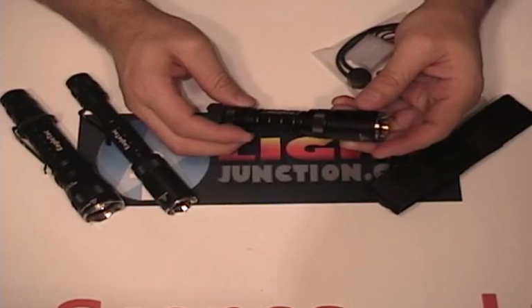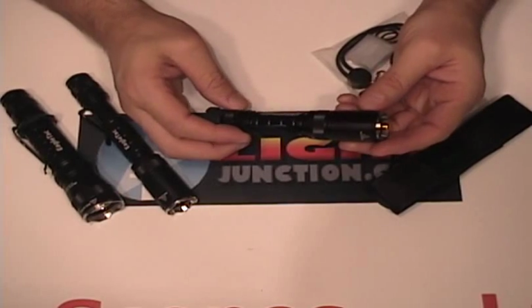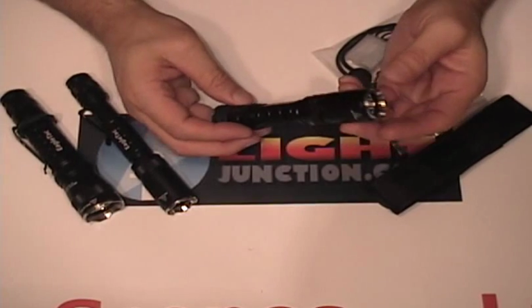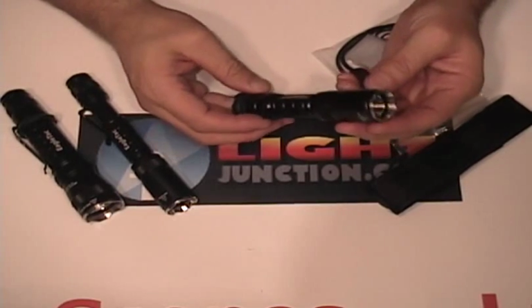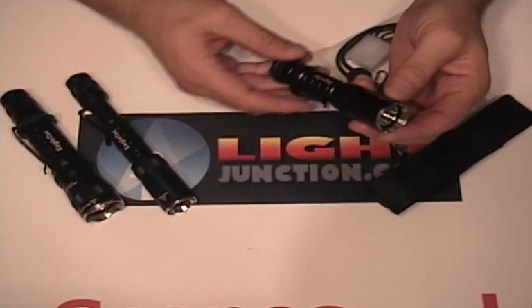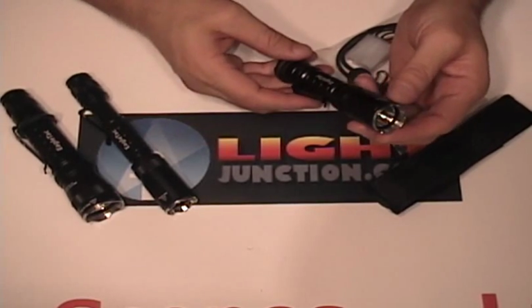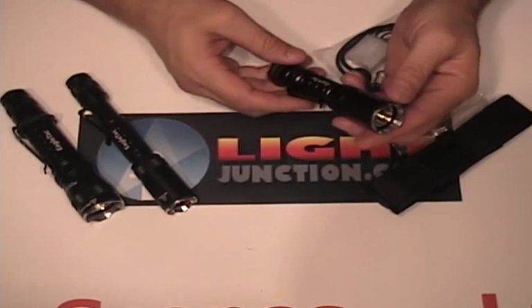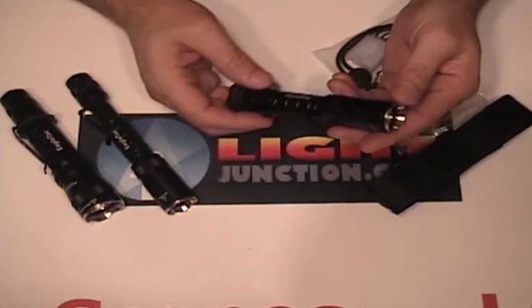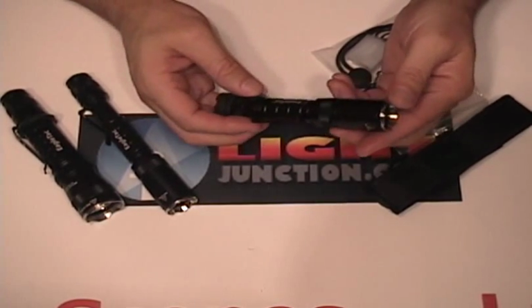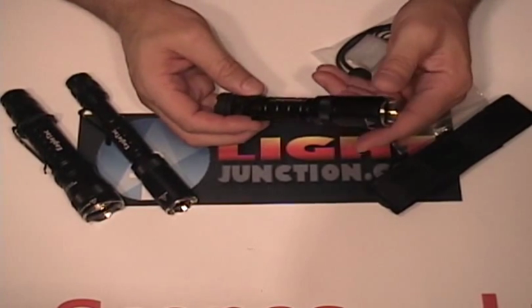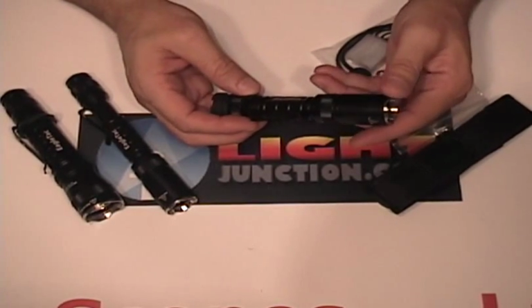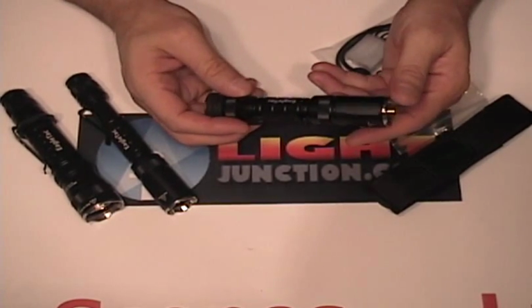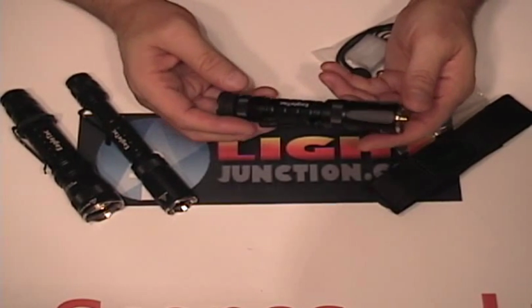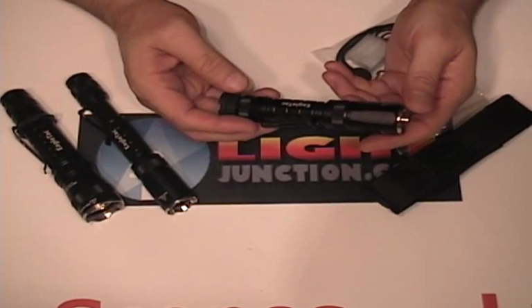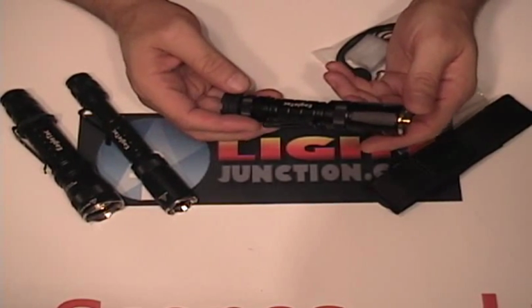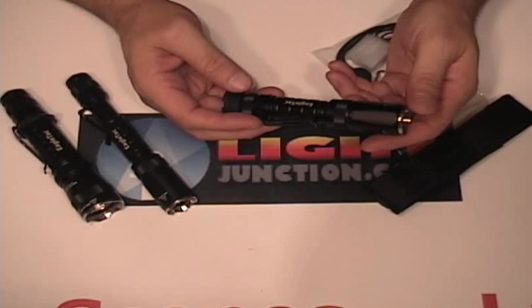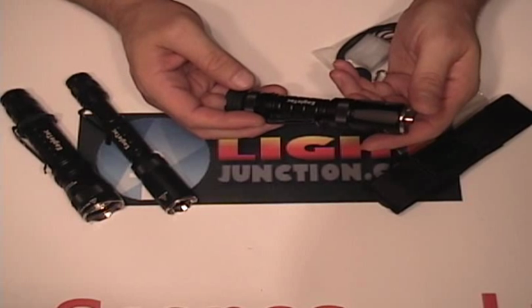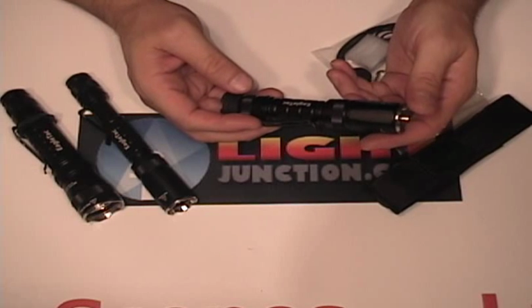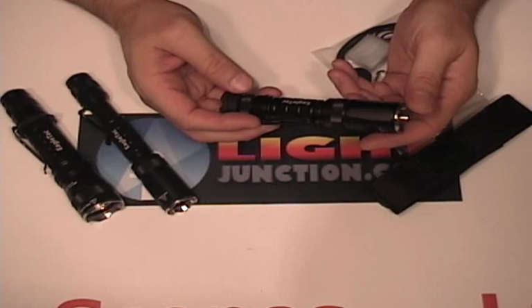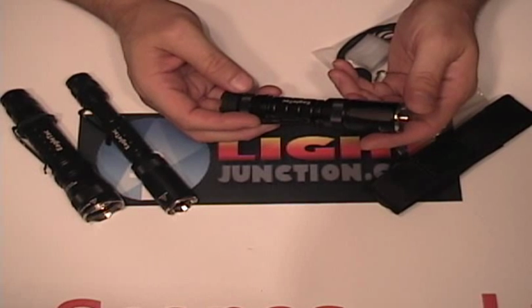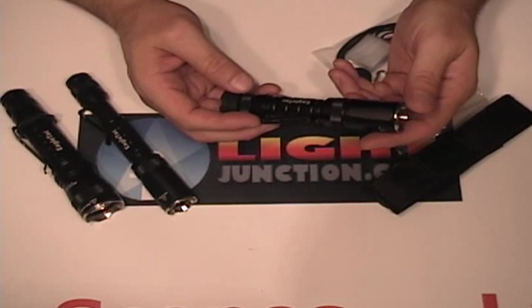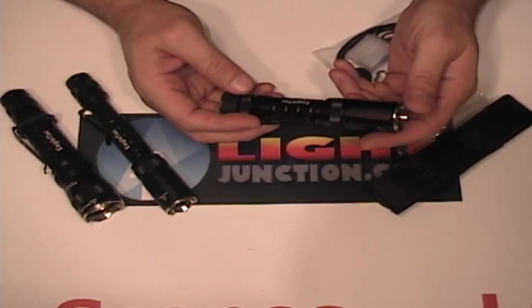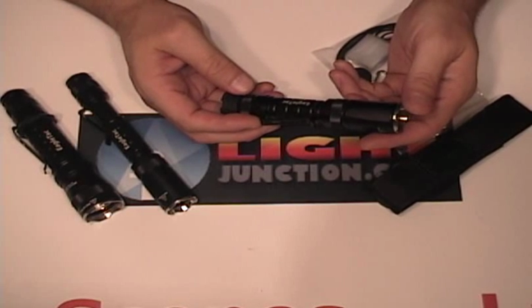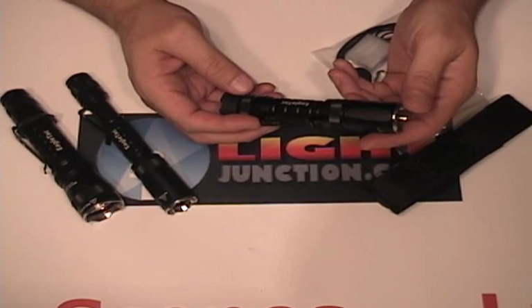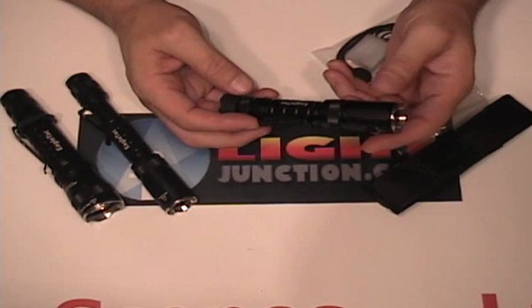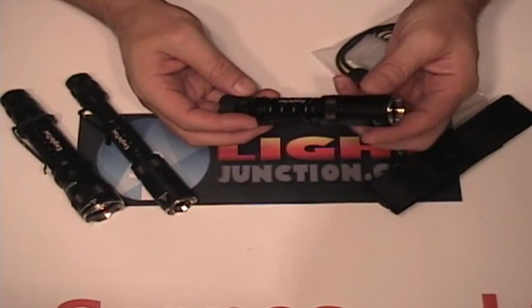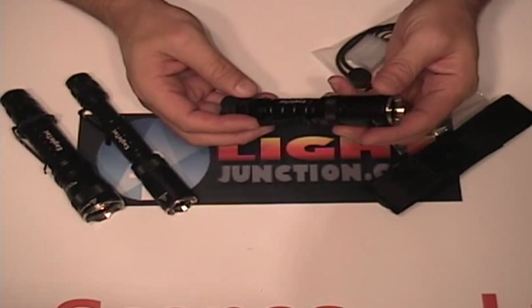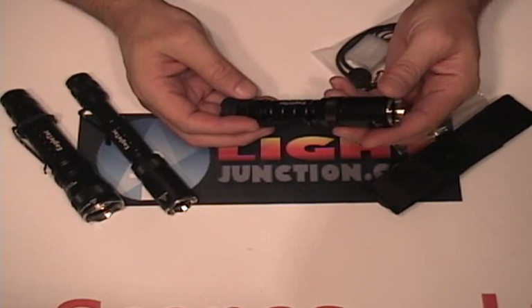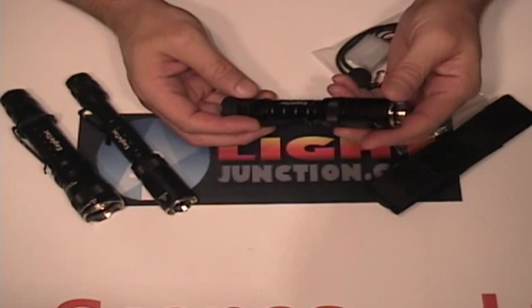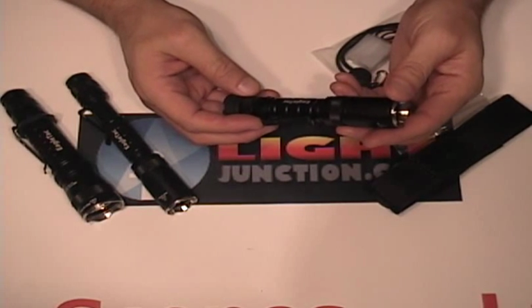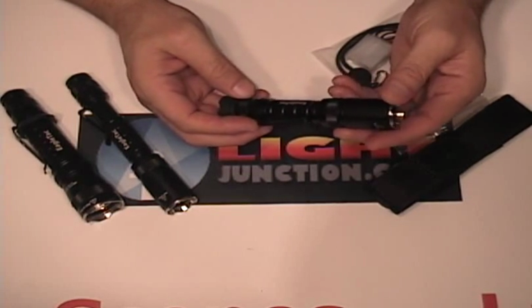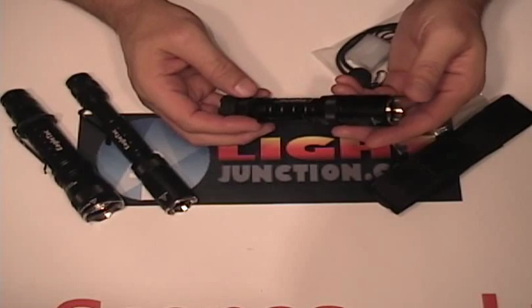Good evening. I have a few new lights to show you tonight from a company that's made quite an impact on the lighting world this past year, called EagleTac.